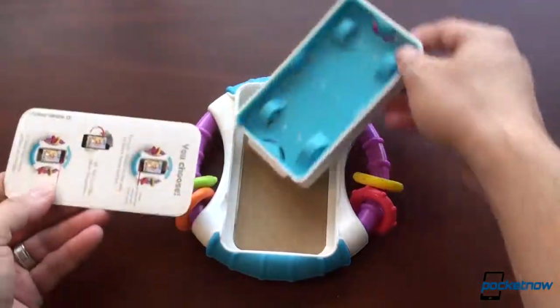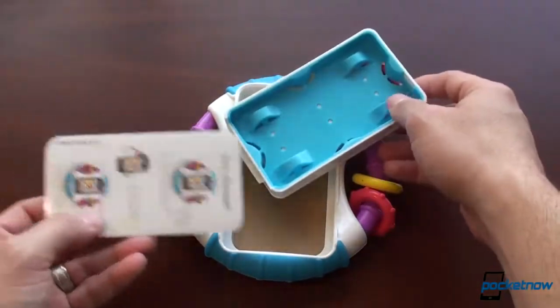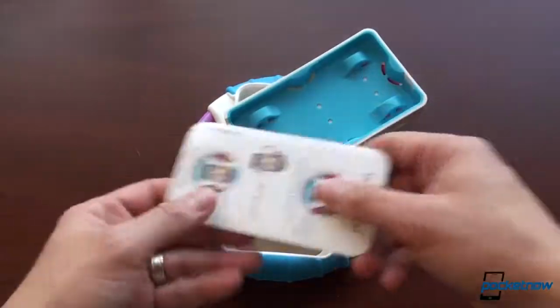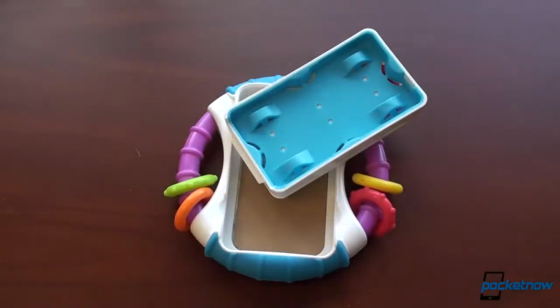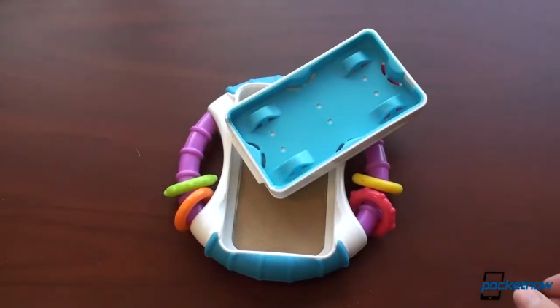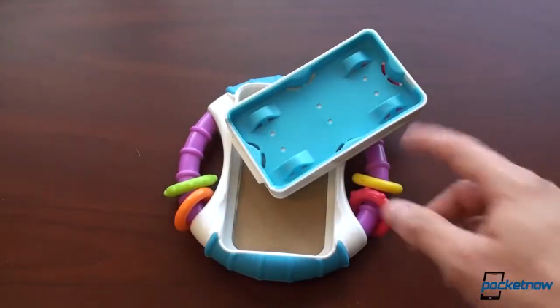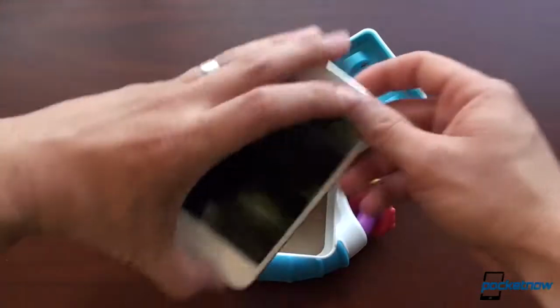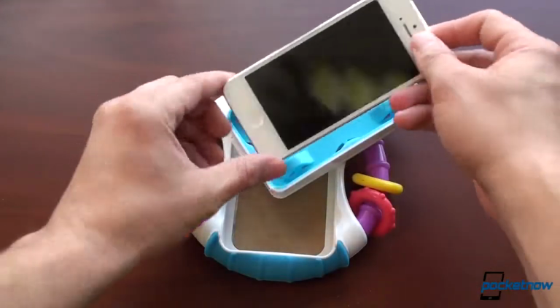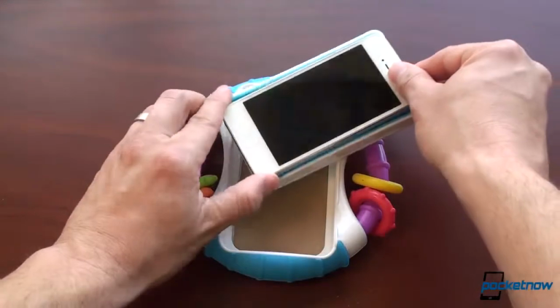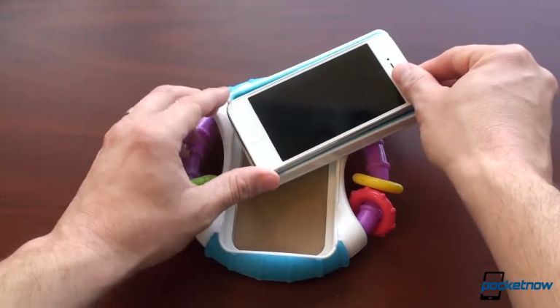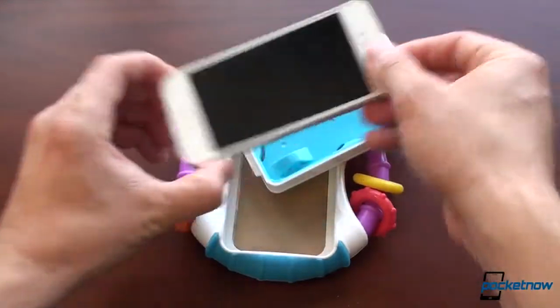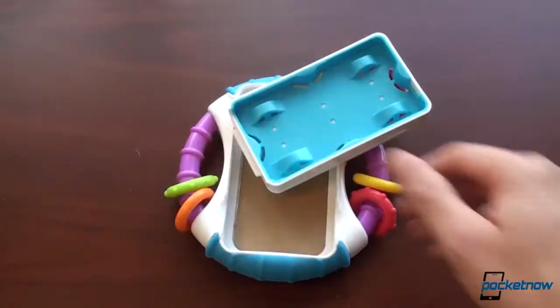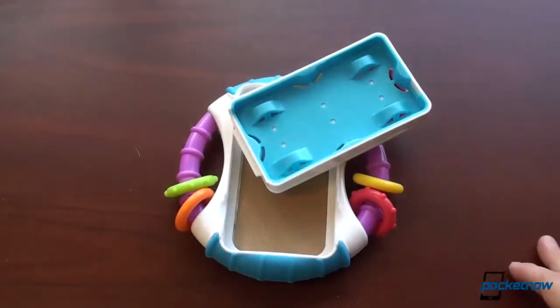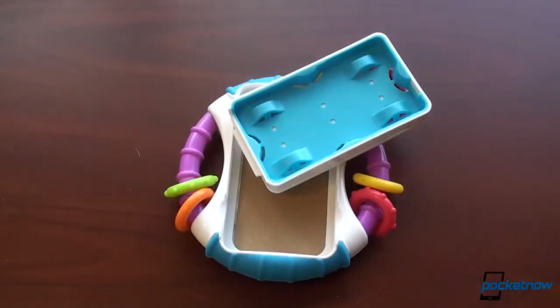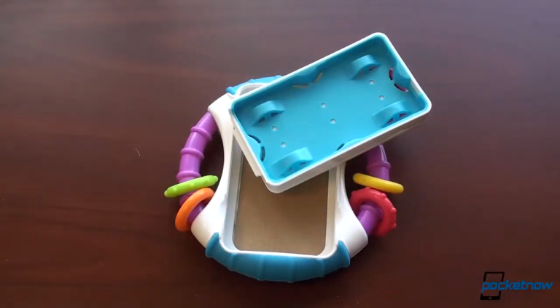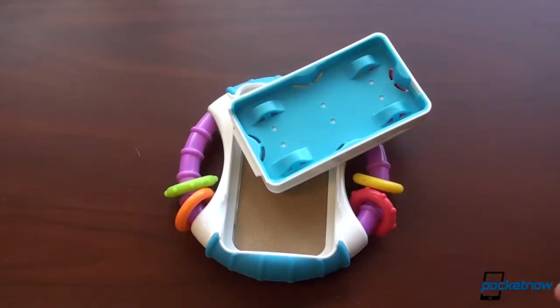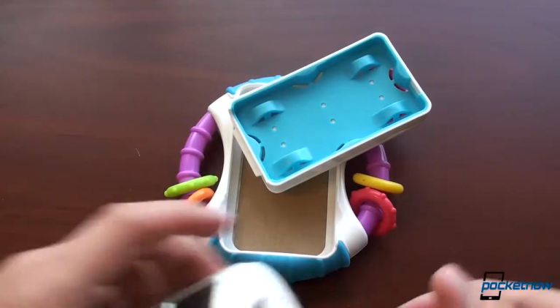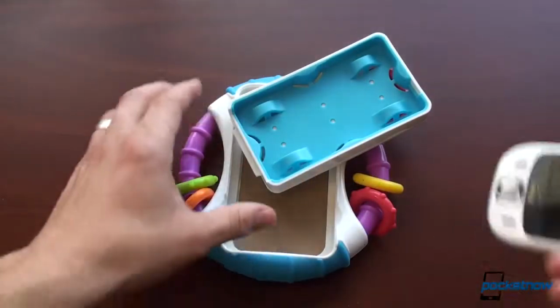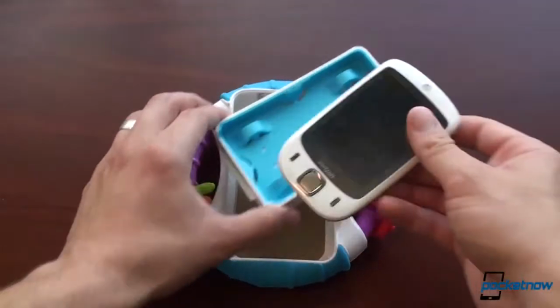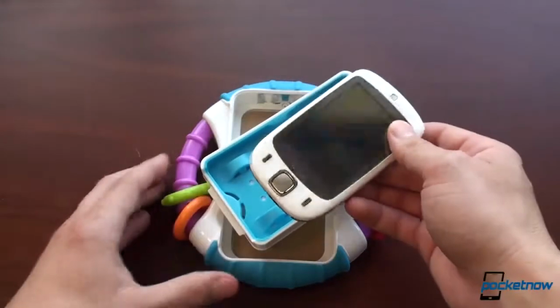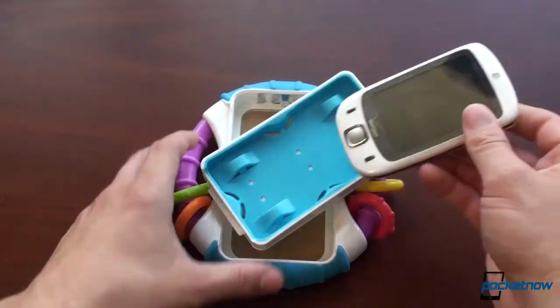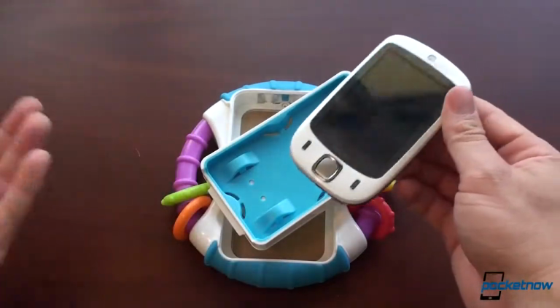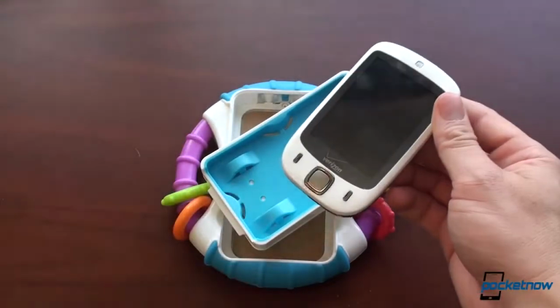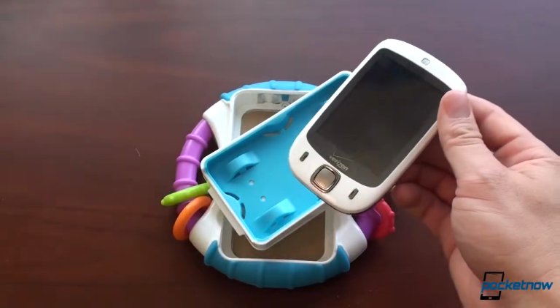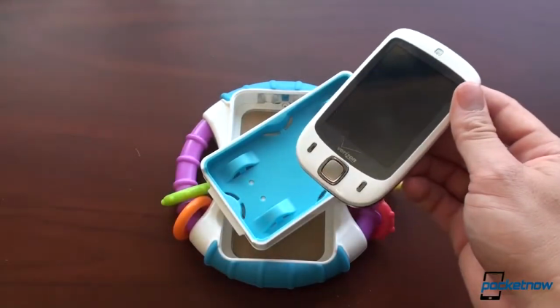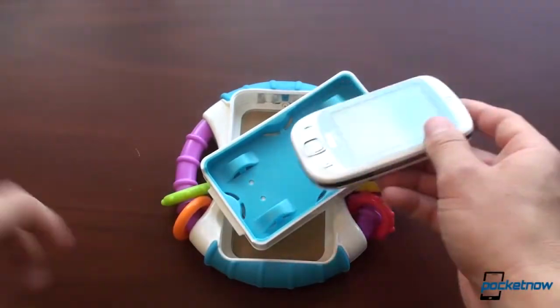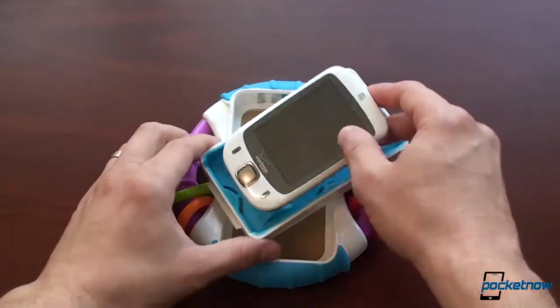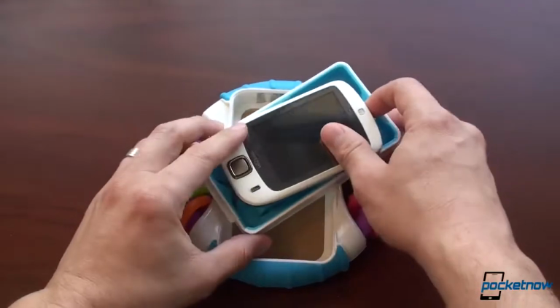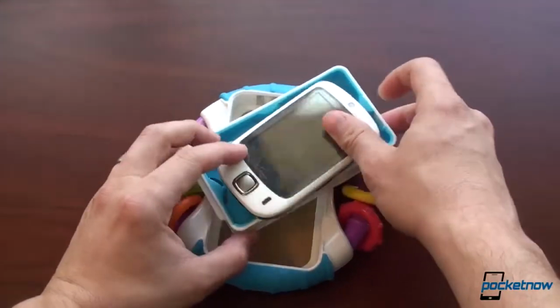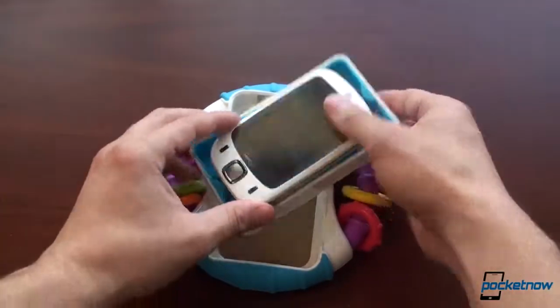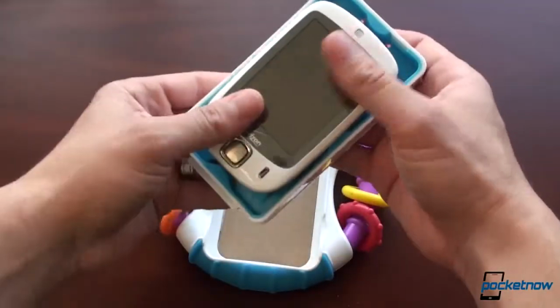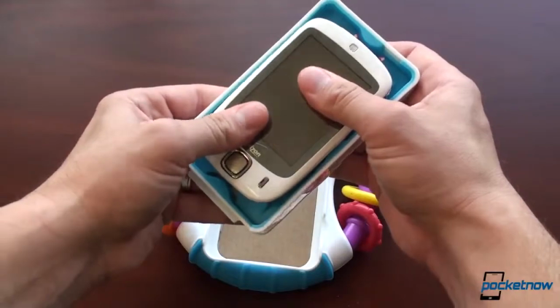We have some instructions here, but we don't use instructions. Now this doesn't work with the iPhone 5 so I'm not even going to try. I really don't have a phone that's smaller than that except this old HTC Touch — I think that's what it's called. So let's put that in there.